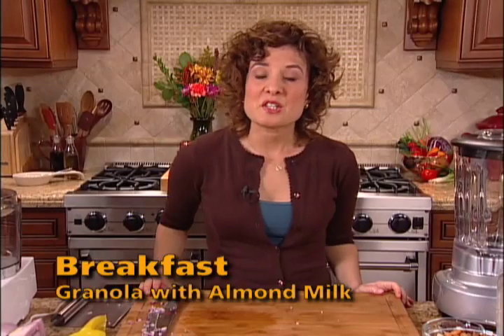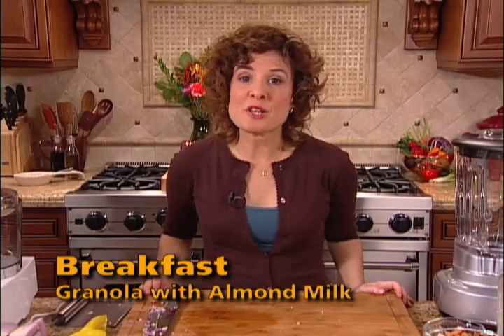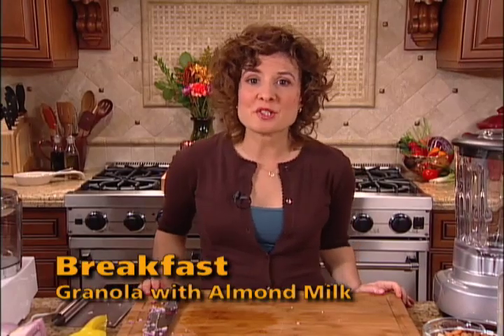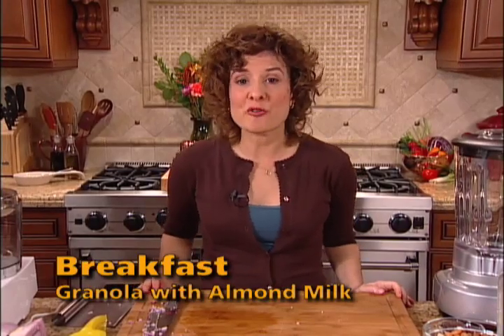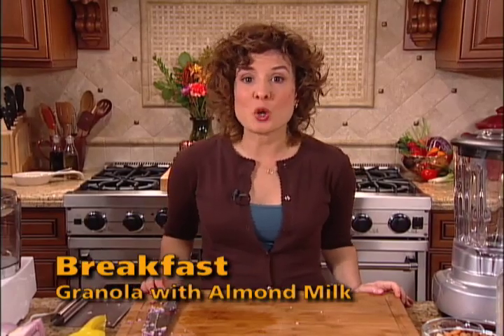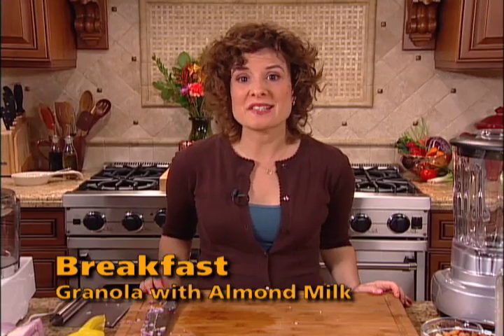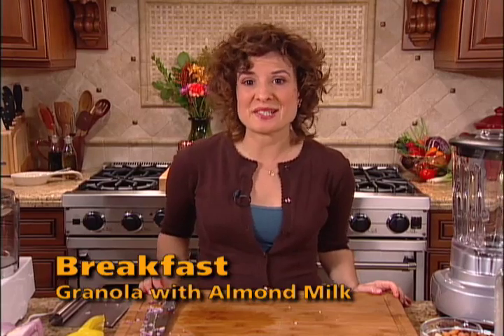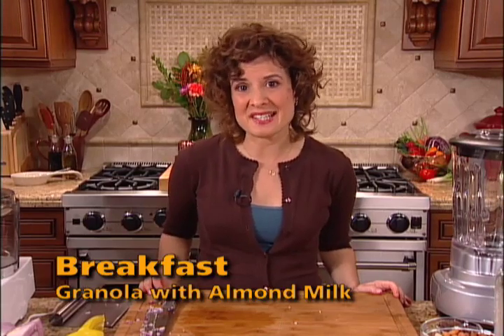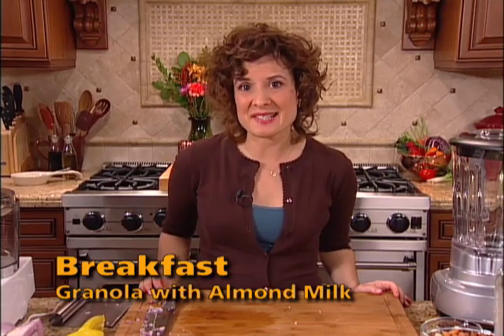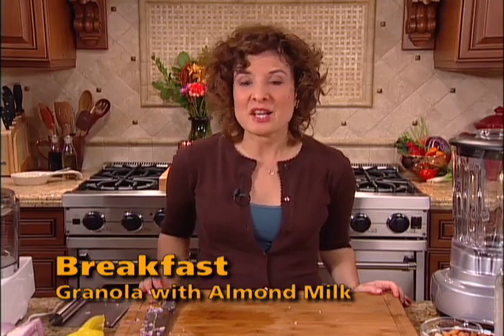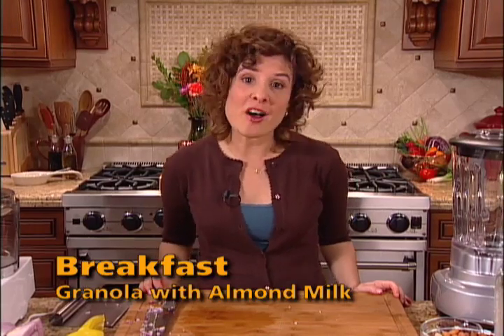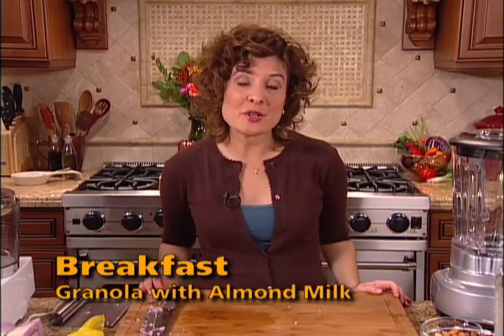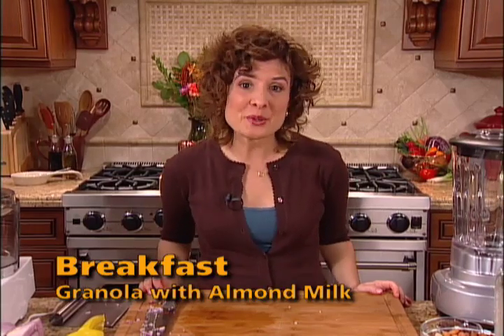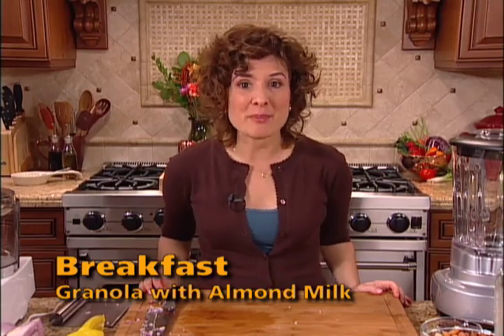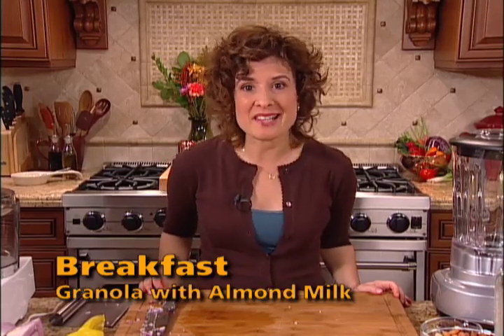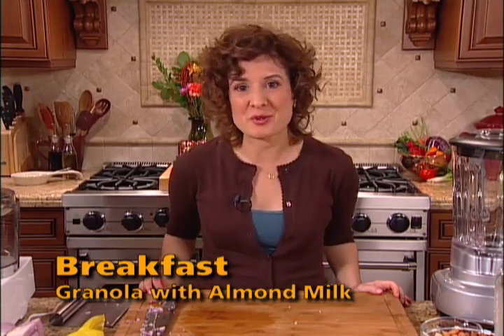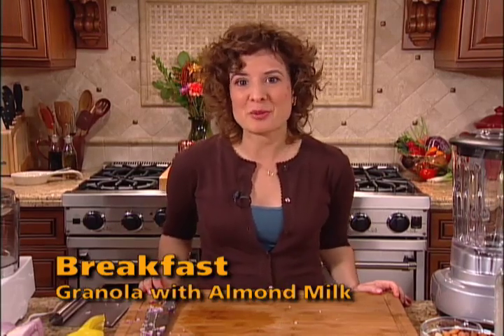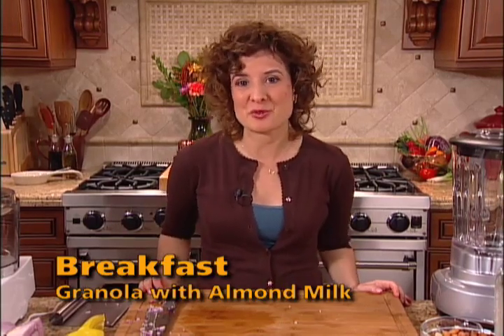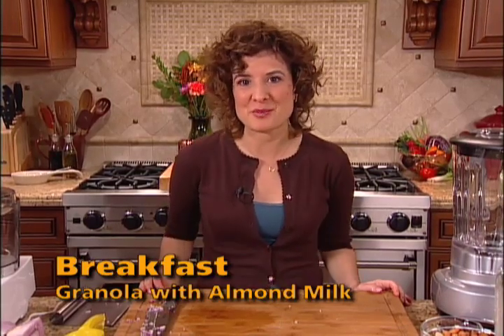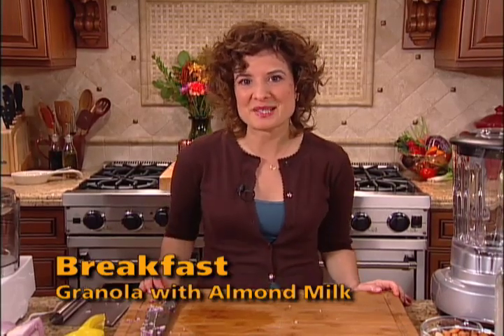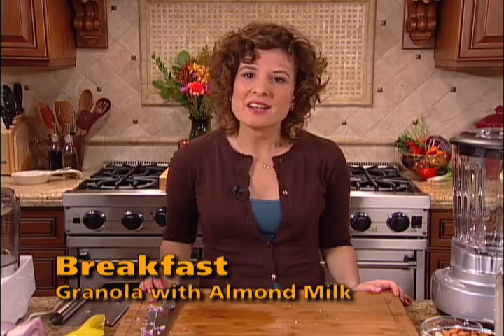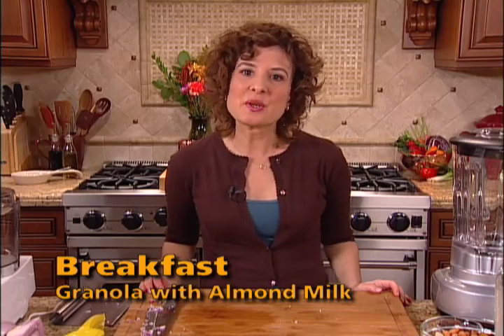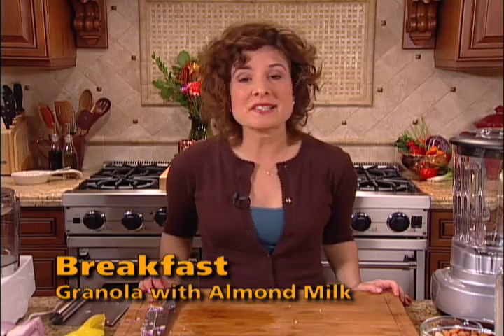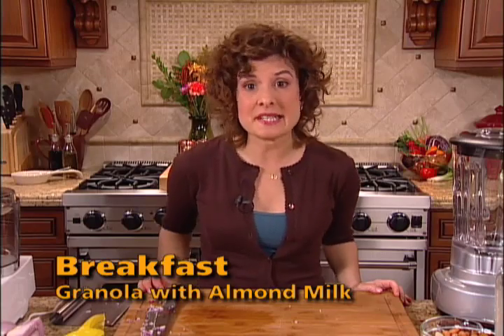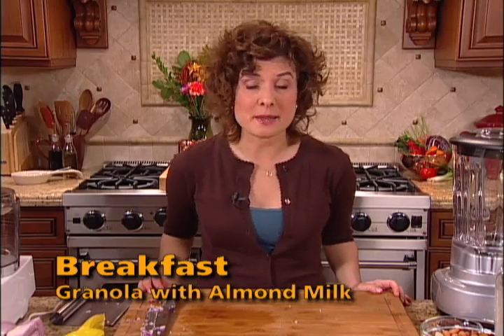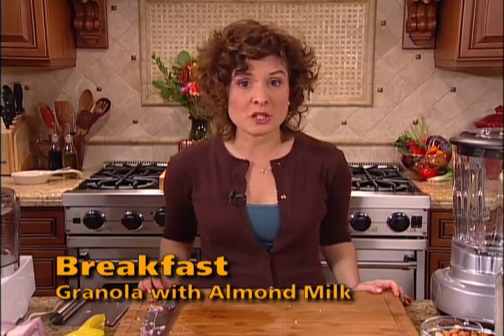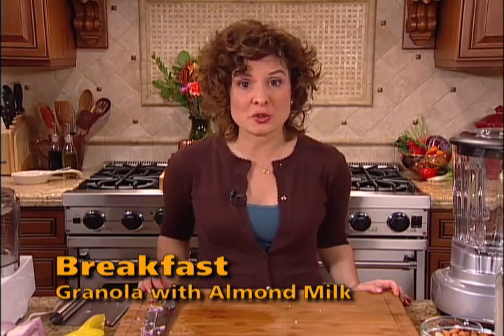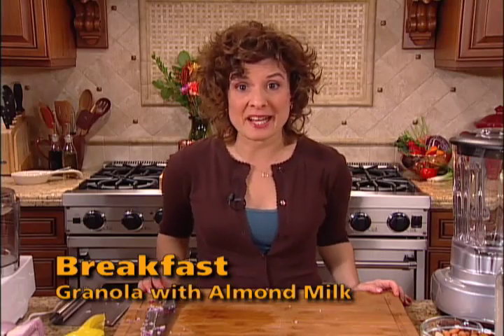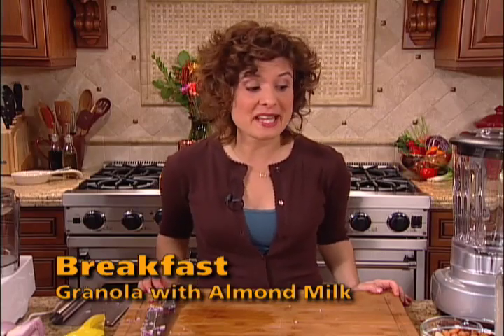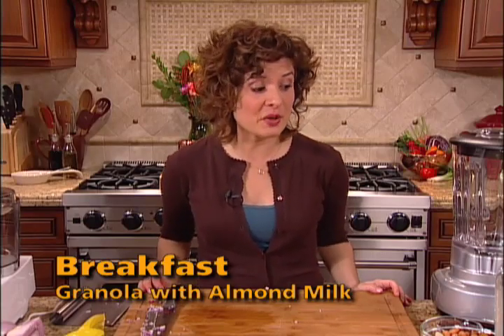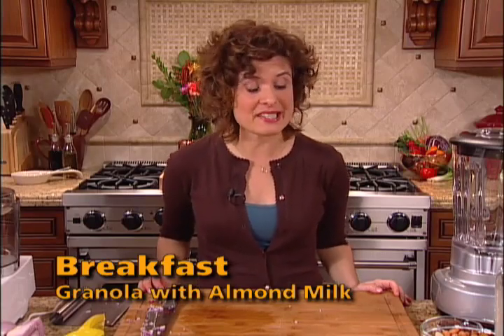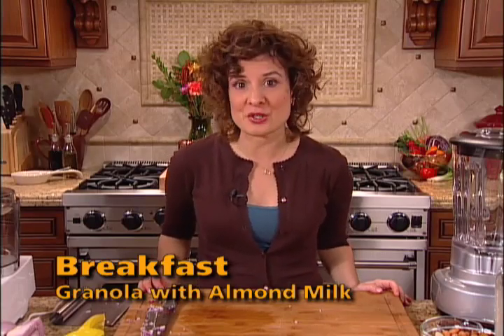Some recipes call for soaked nuts and seeds. Non-dairy milks and pâtés are a couple of those recipes. Soaking nuts and seeds is something that you can do in advance, and it's very easy to do.